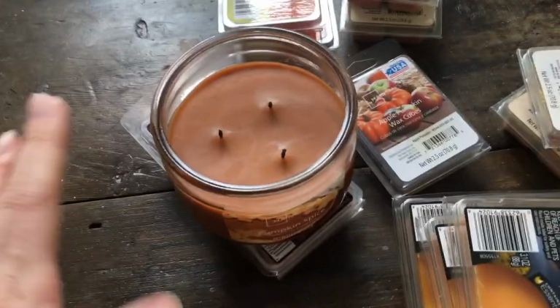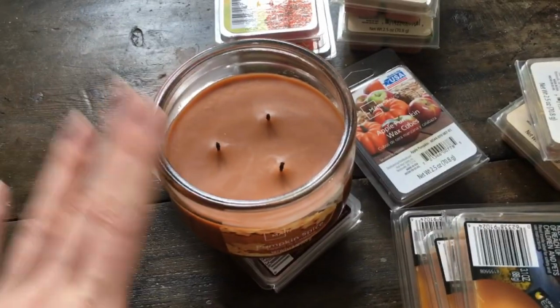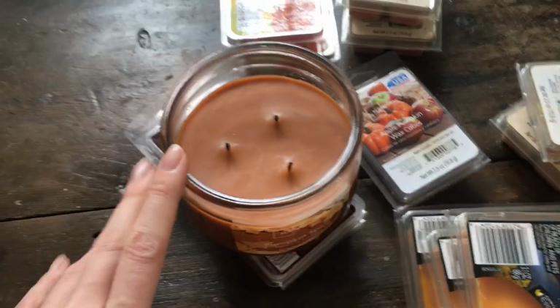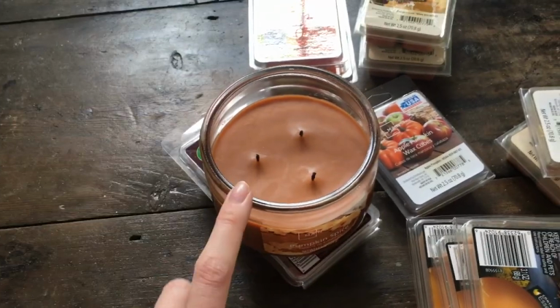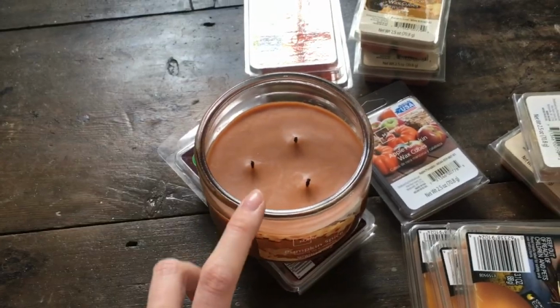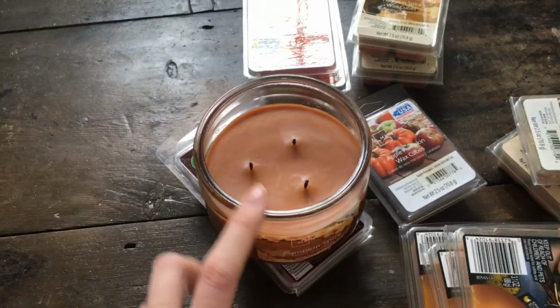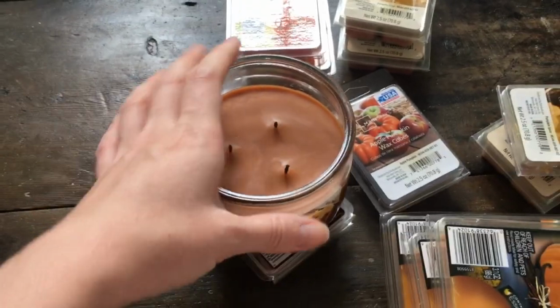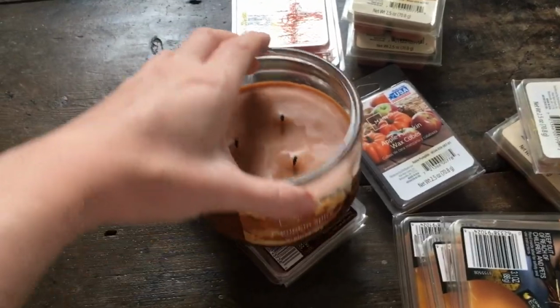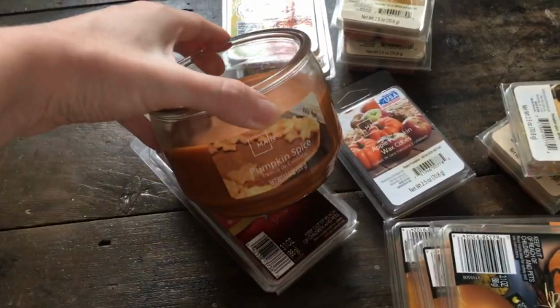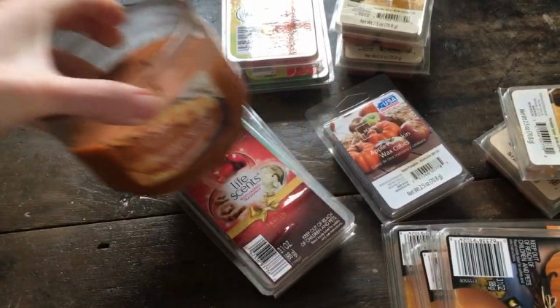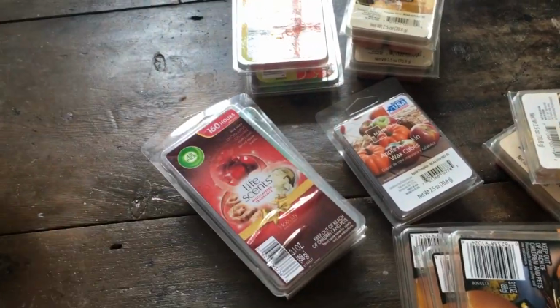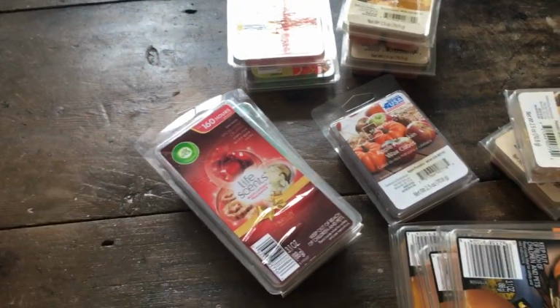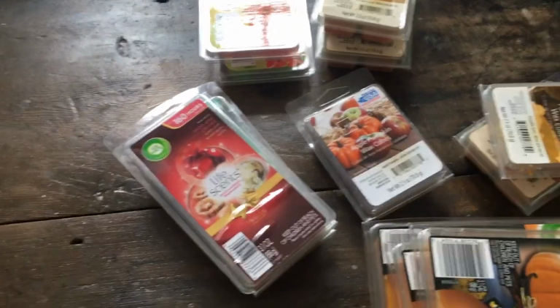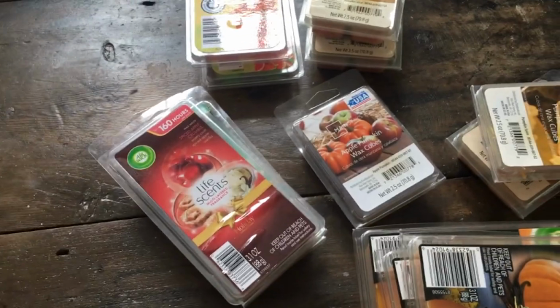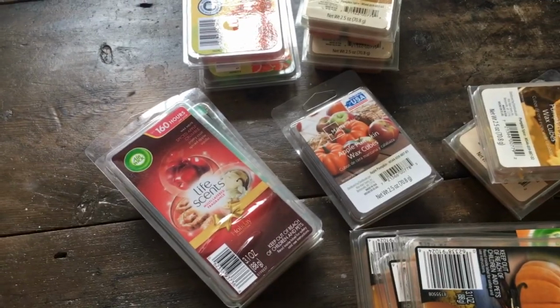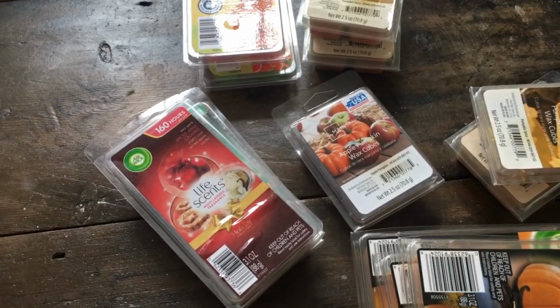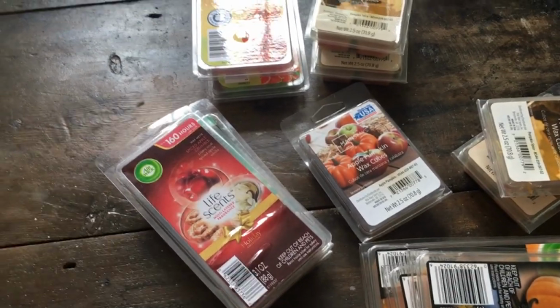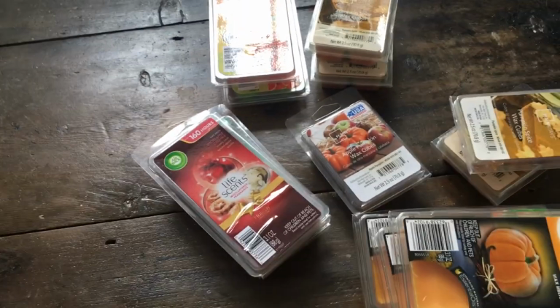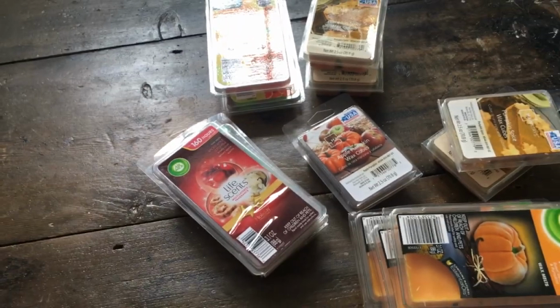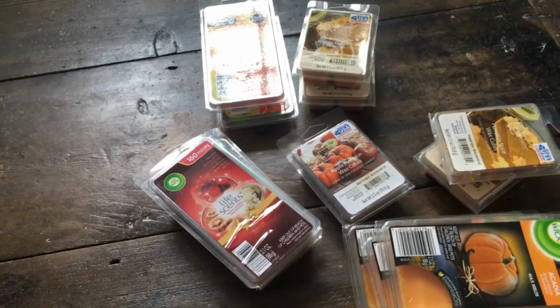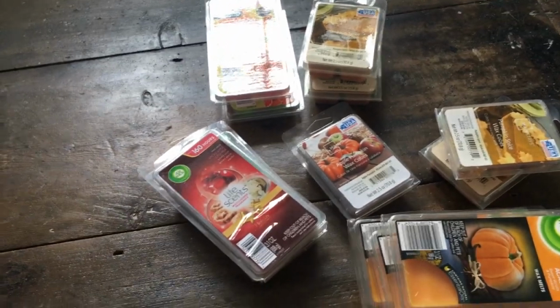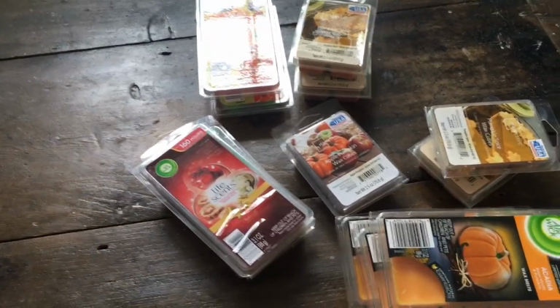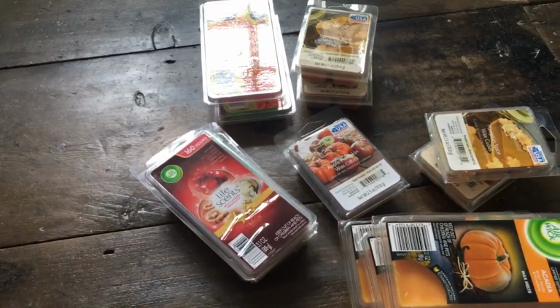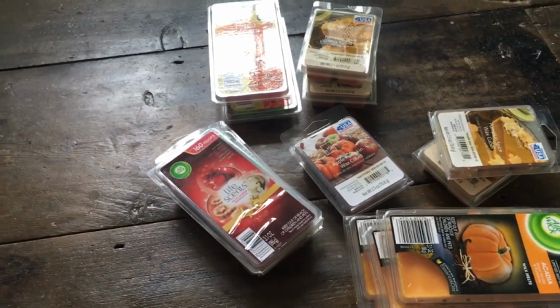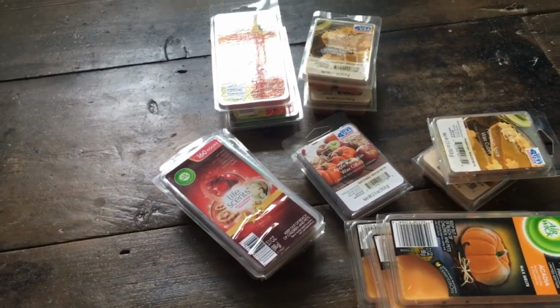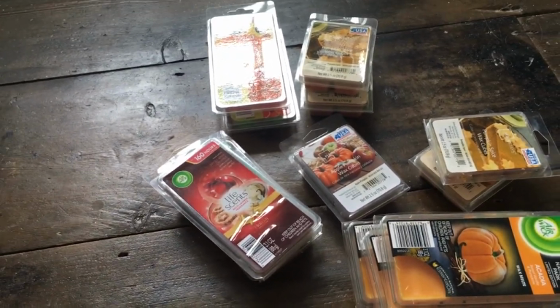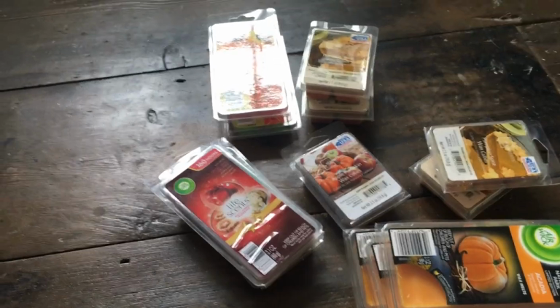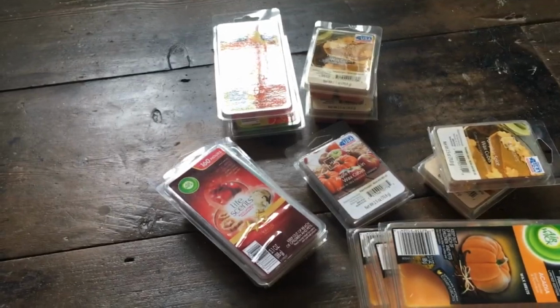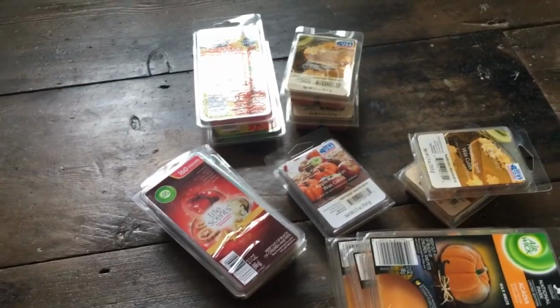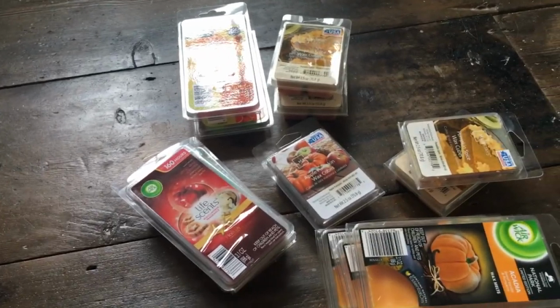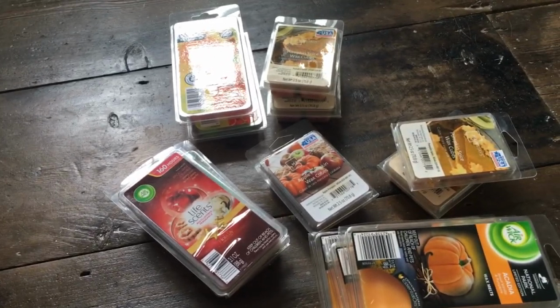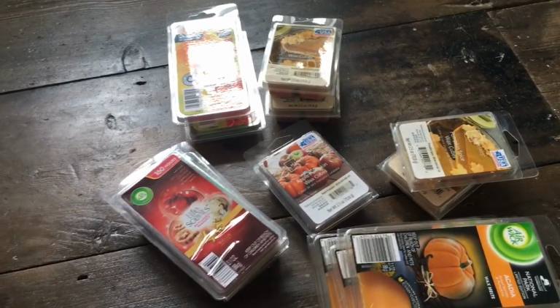It's so strongly scented - easily one of the best scent throws I've ever got from a candle. I have another one as backup and I'm probably going to buy two more to put away for next year. I really love that candle, so if you like pumpkin scent I would really recommend it.